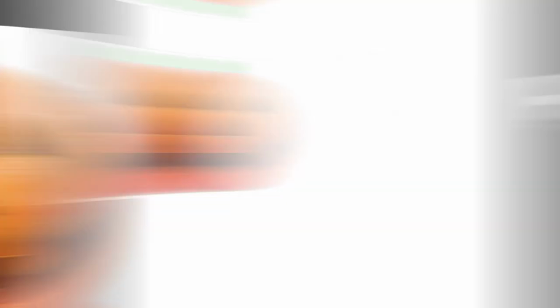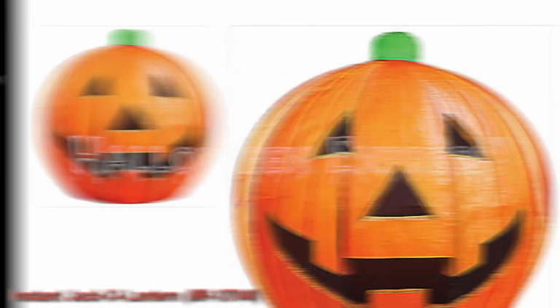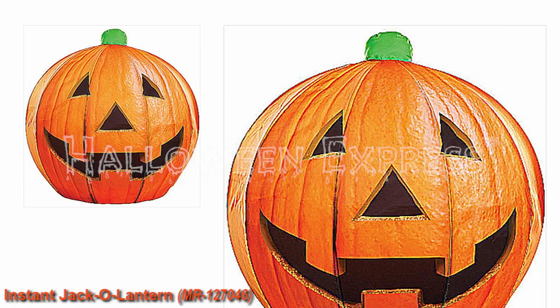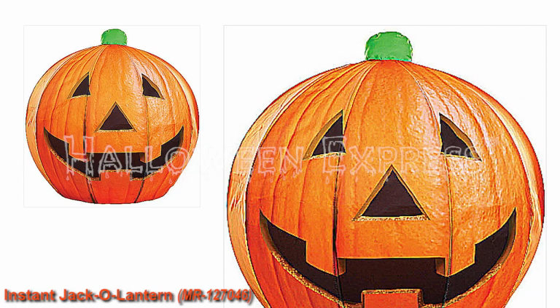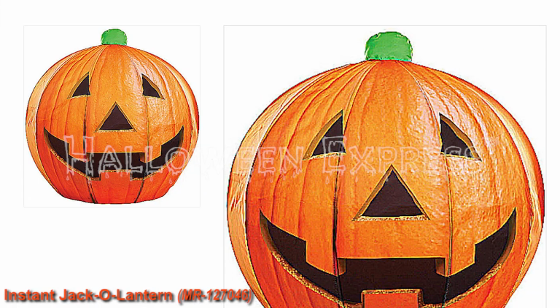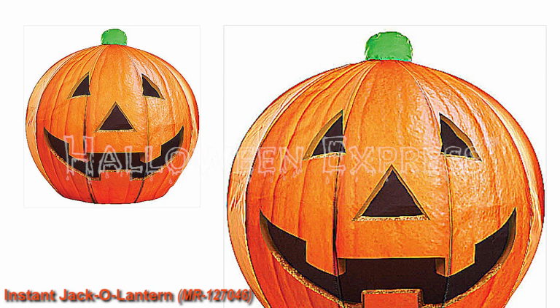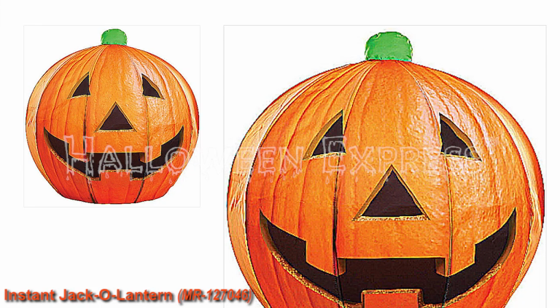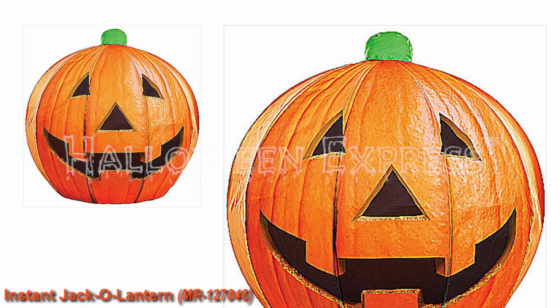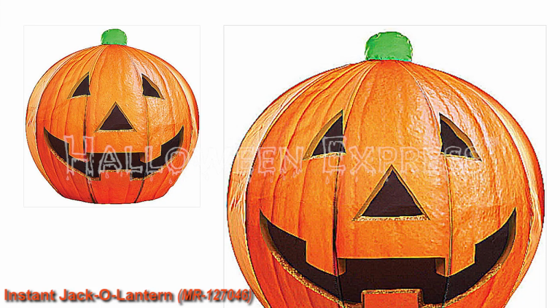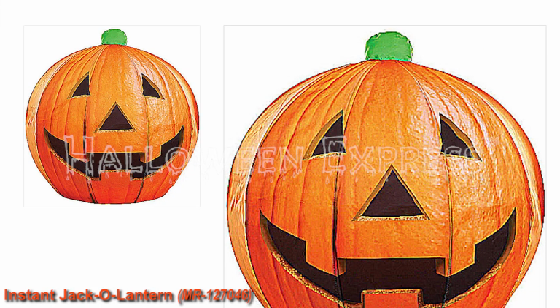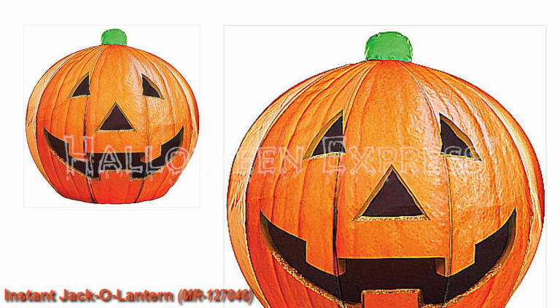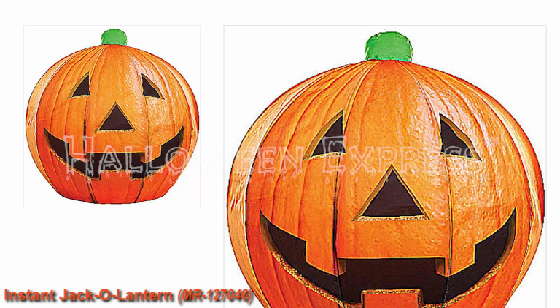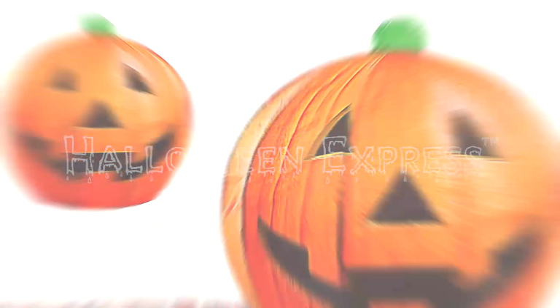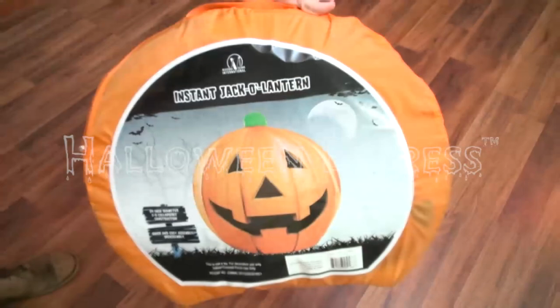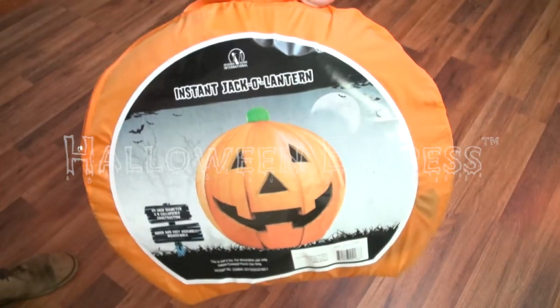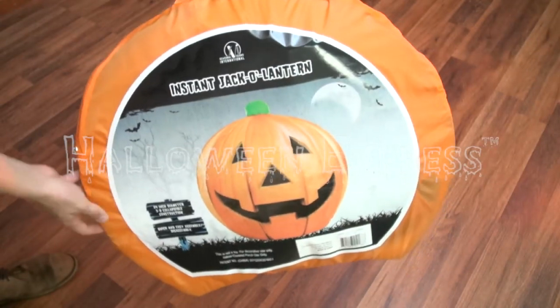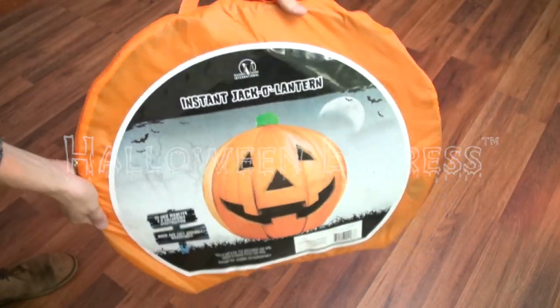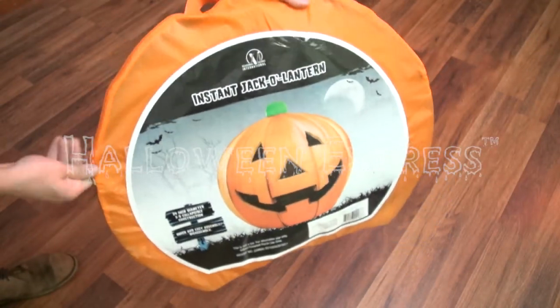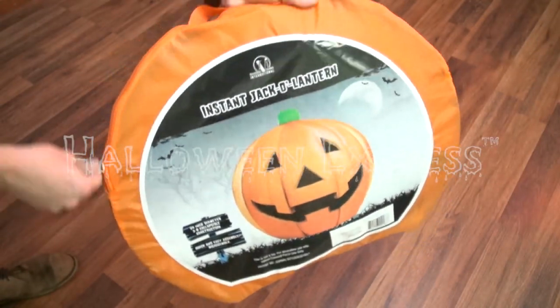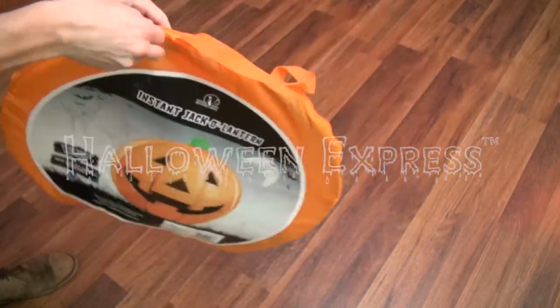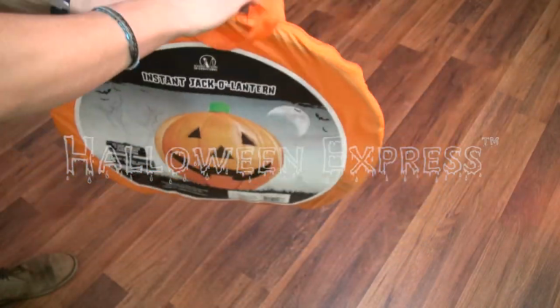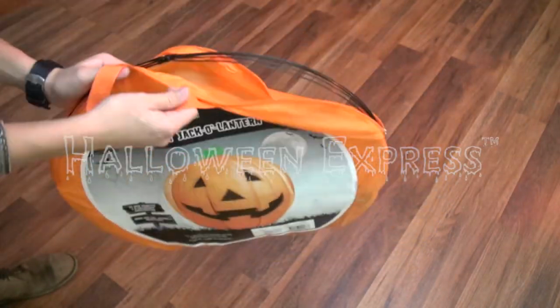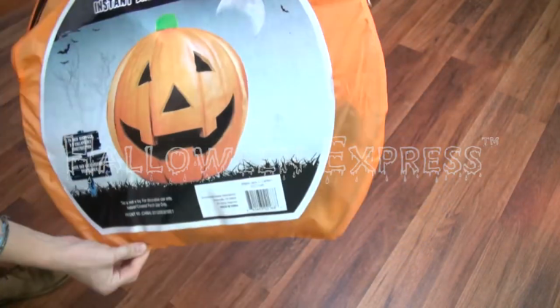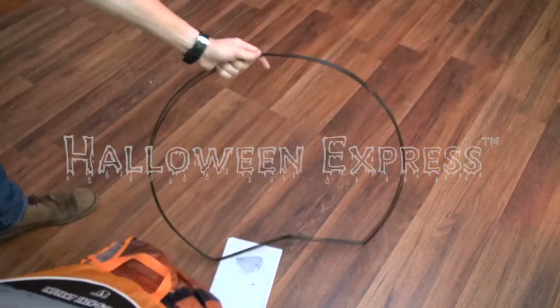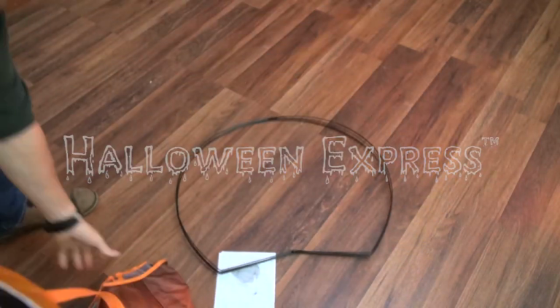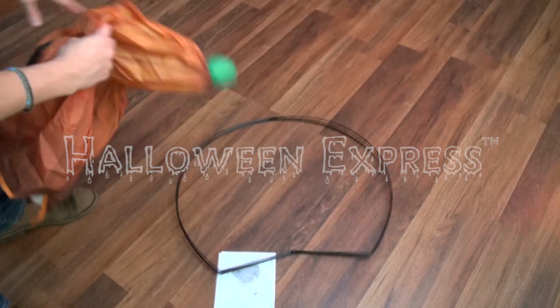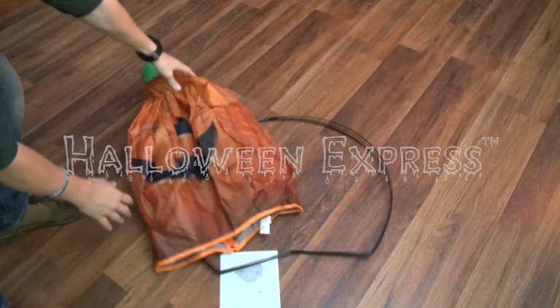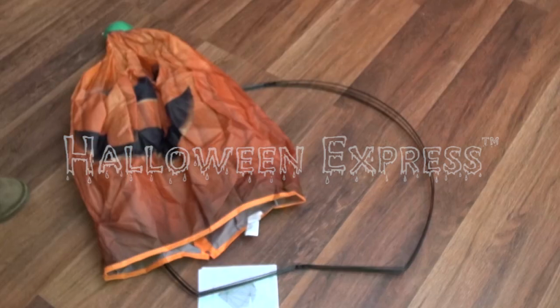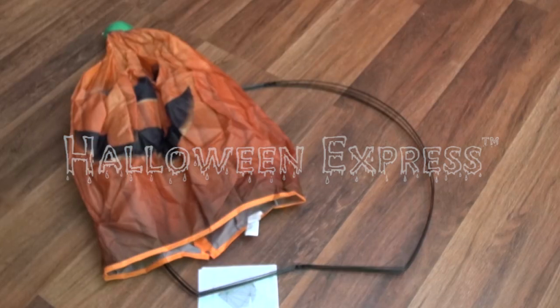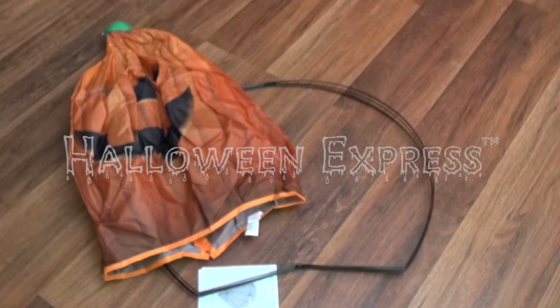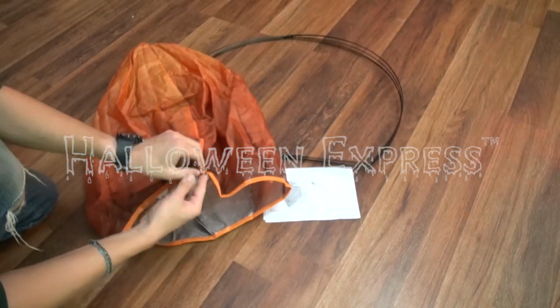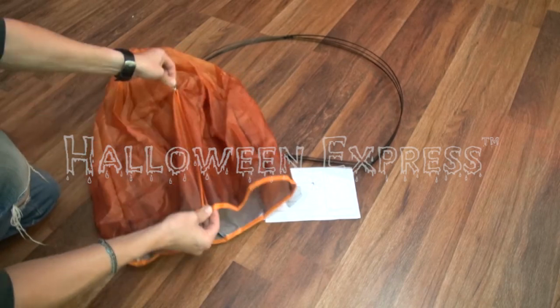What's up guys, Halloween Express here. Today we're going to be showing you our instant jack-o-lantern decoration, this two-foot prop. It will come in a bag just like this — simply unzip and remove all the contents from inside.